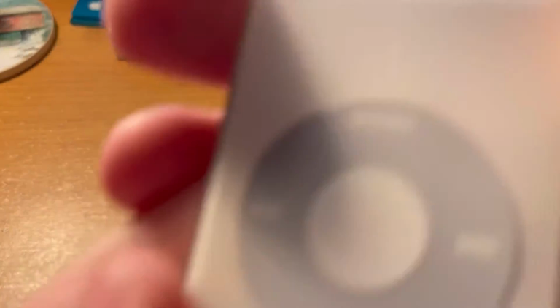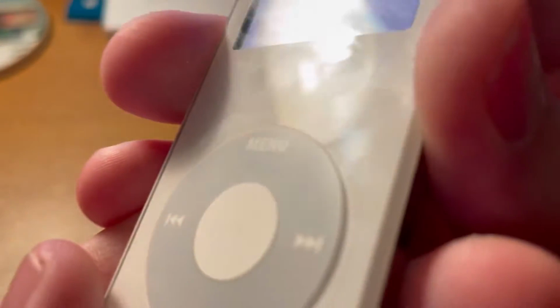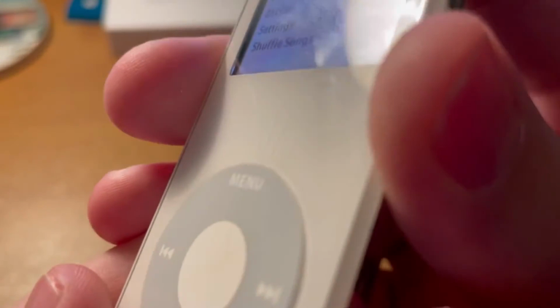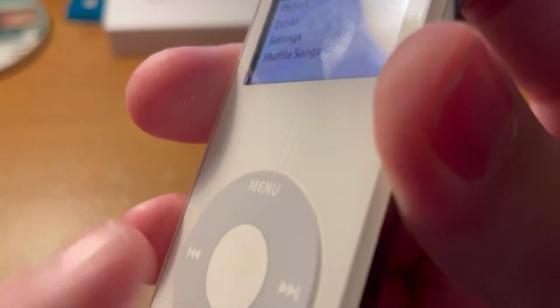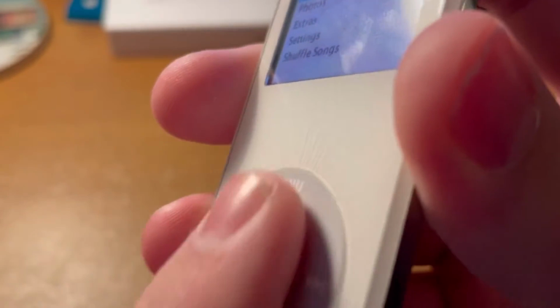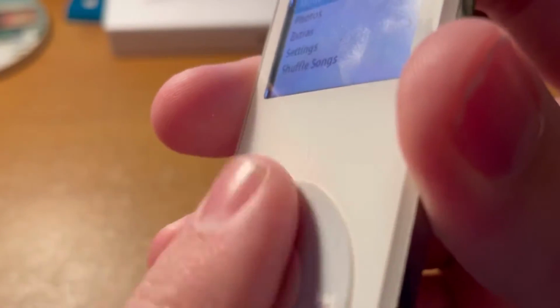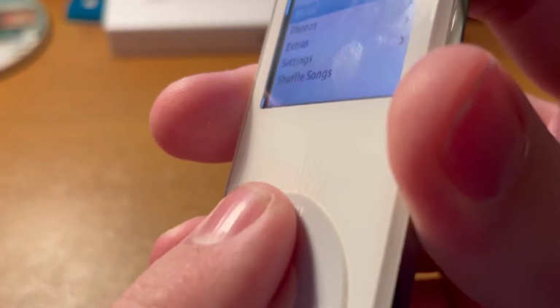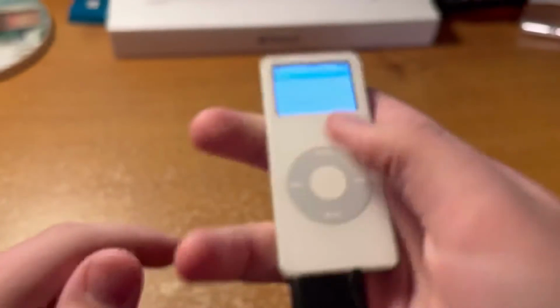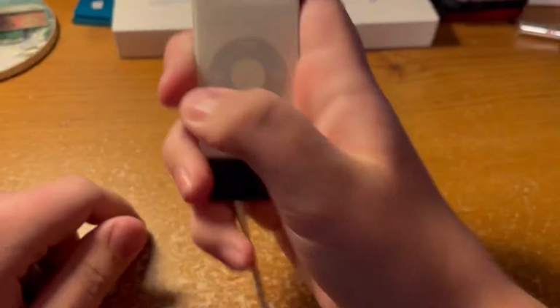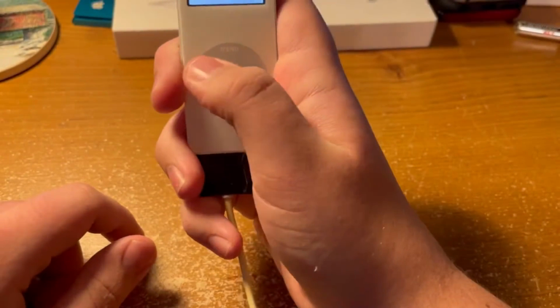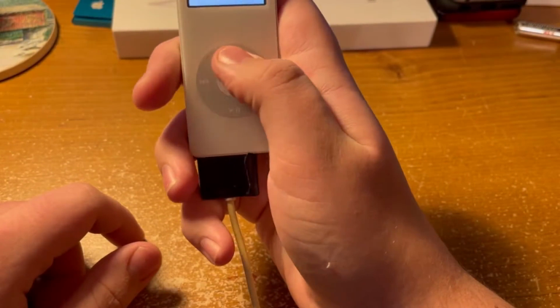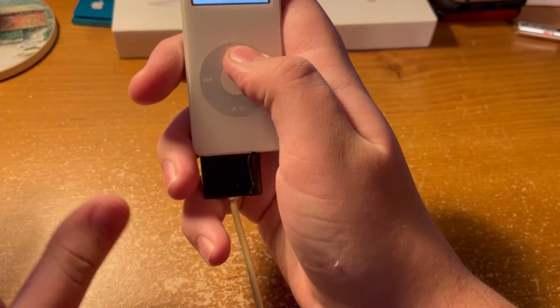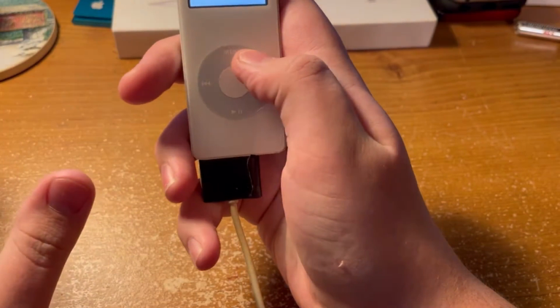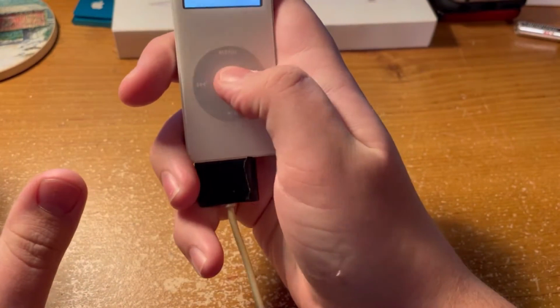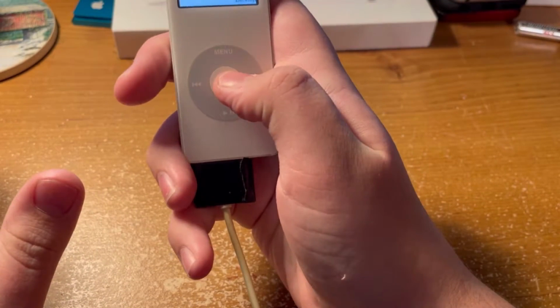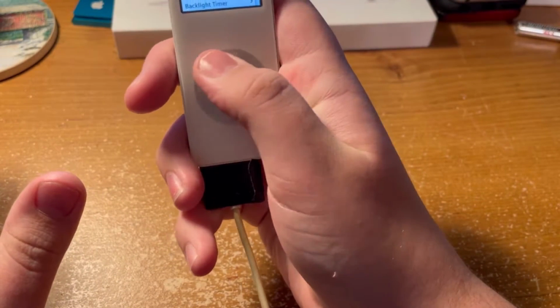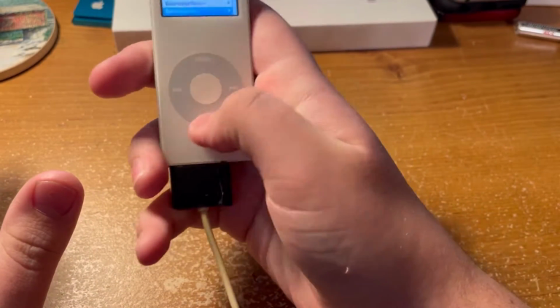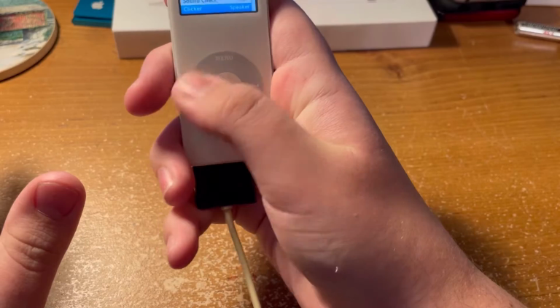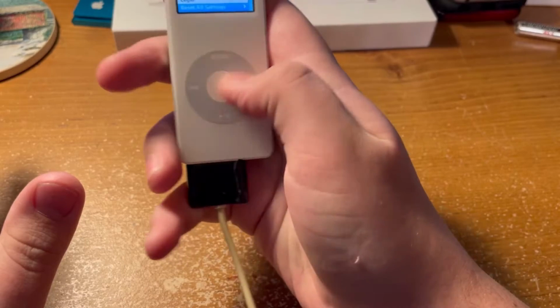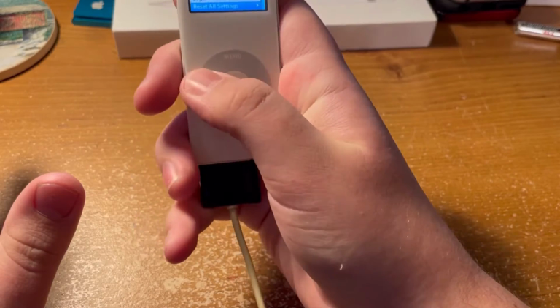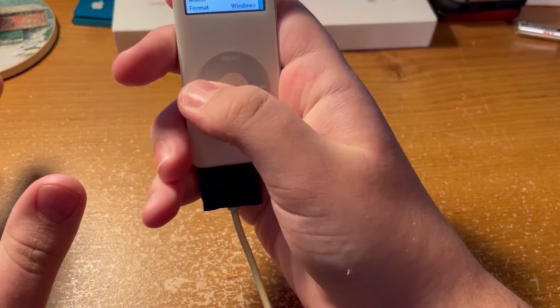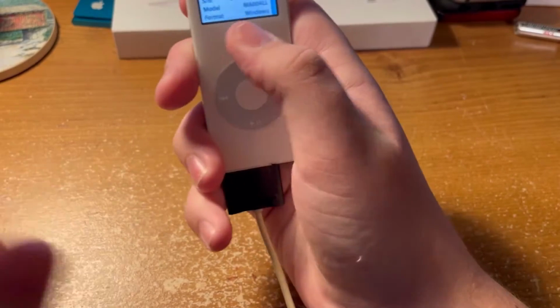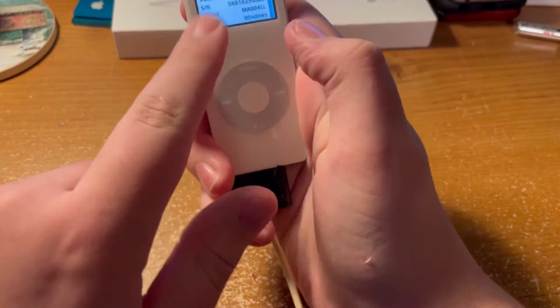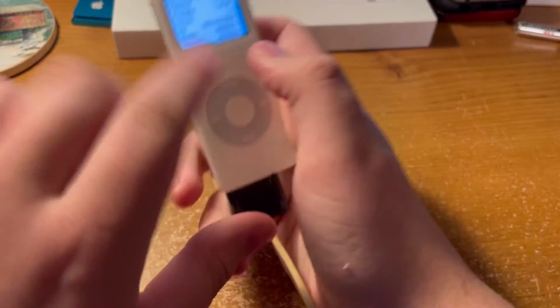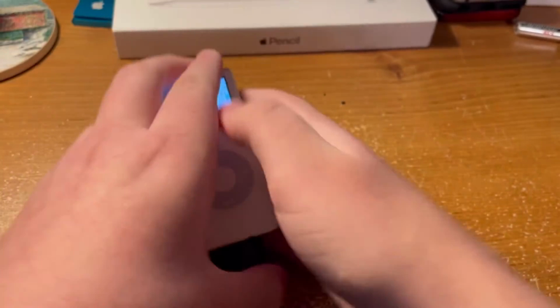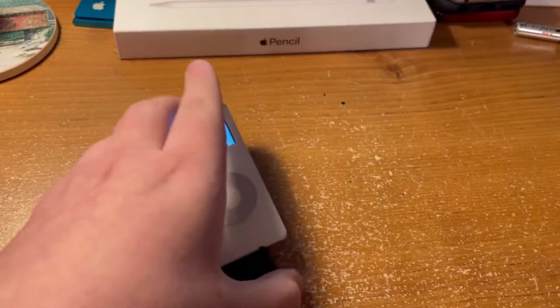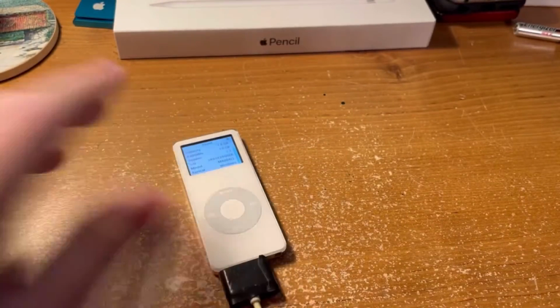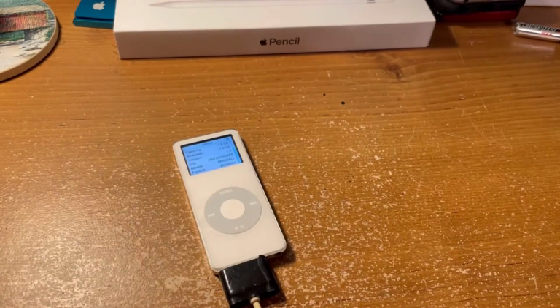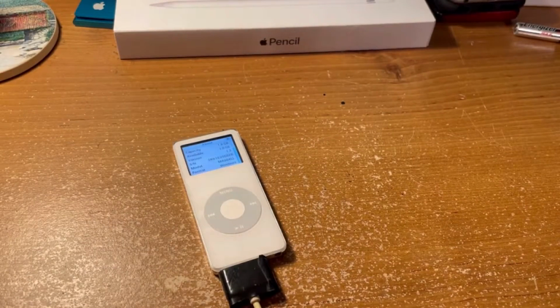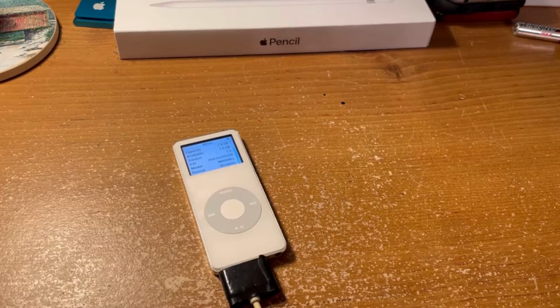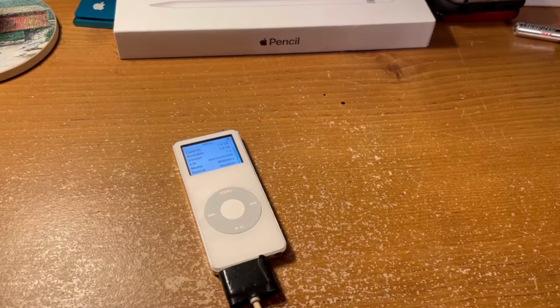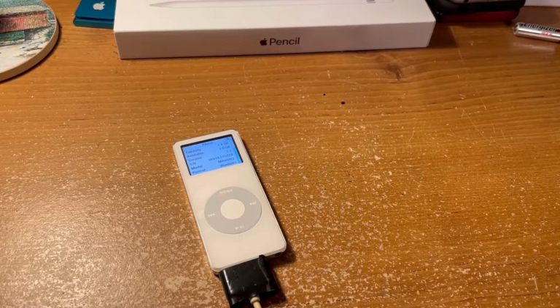I don't know if you guys can see this, but I don't know what happened there. Anyway, what I want to see before we get too far in this is just settings. Okay, it is formatted to Windows, so there is no reason why this shouldn't work.